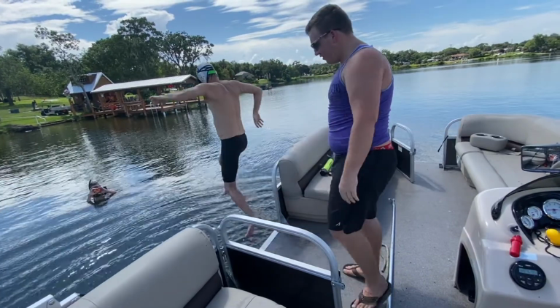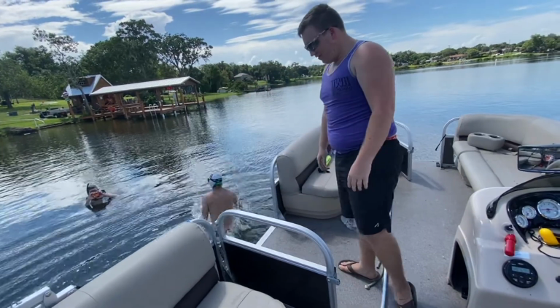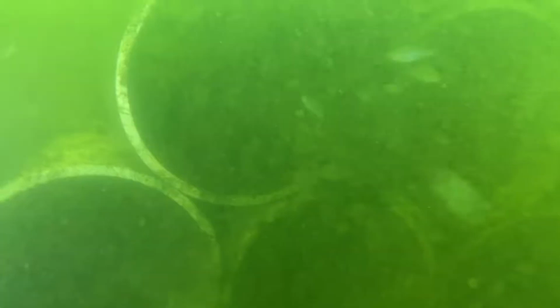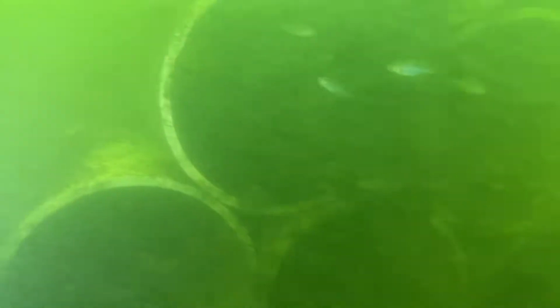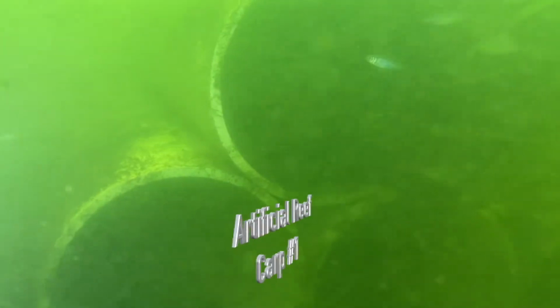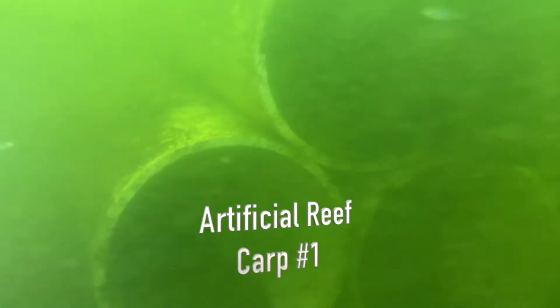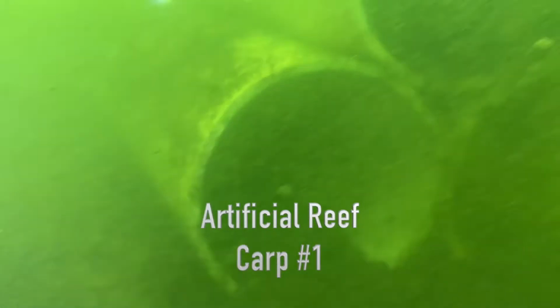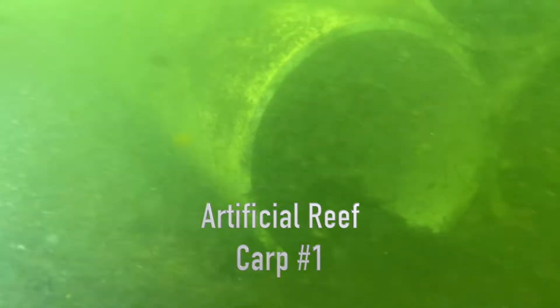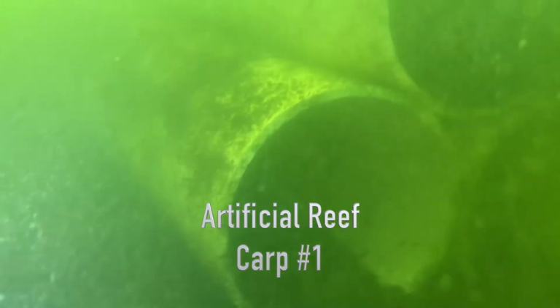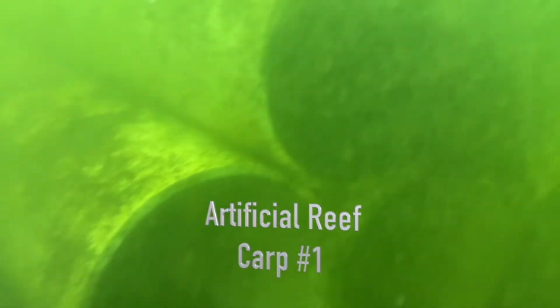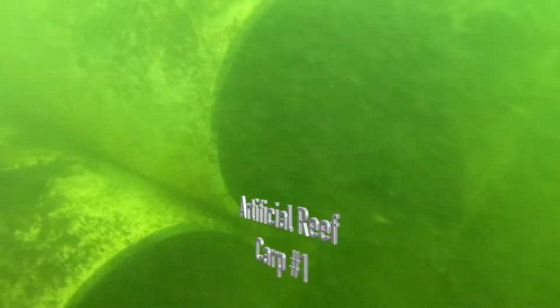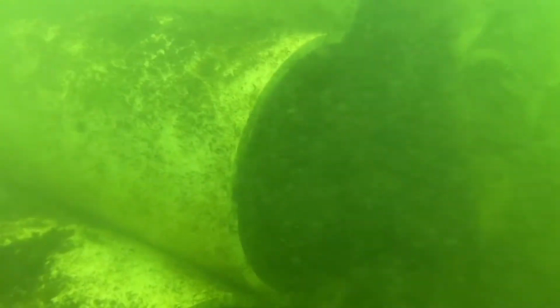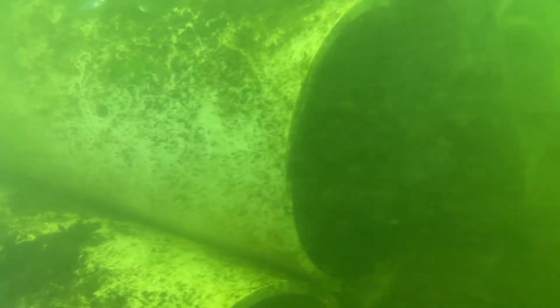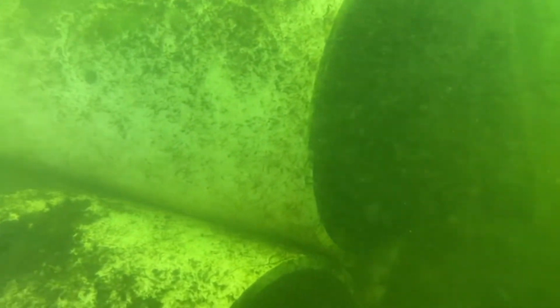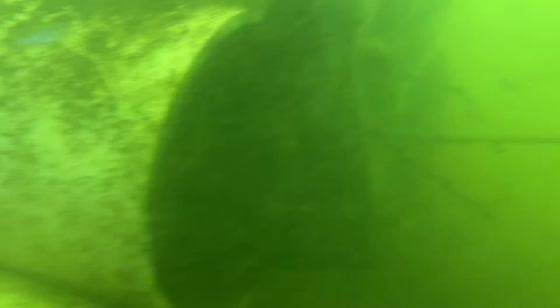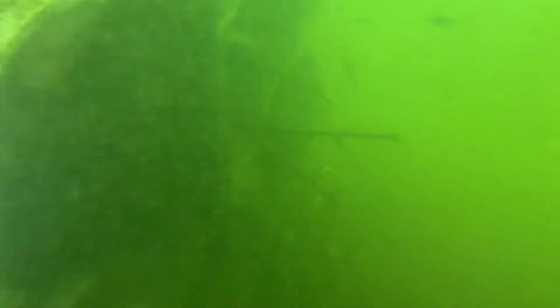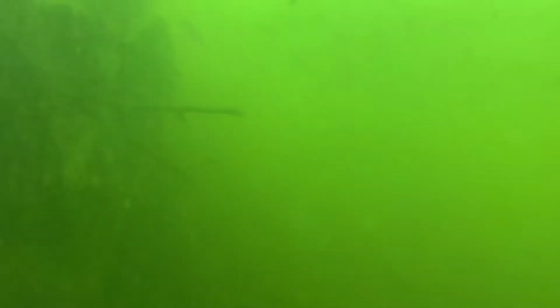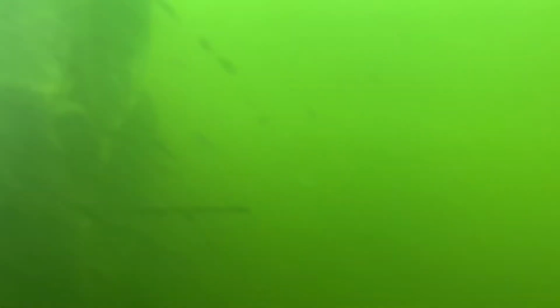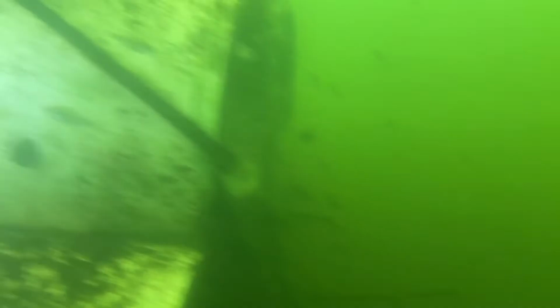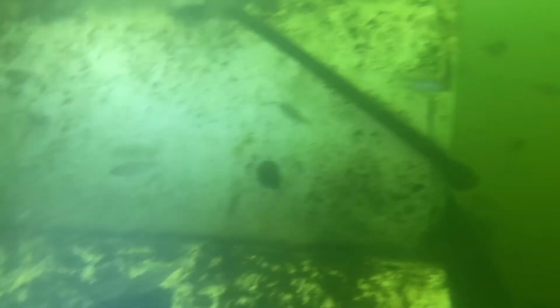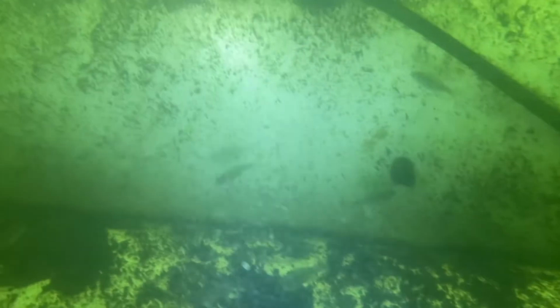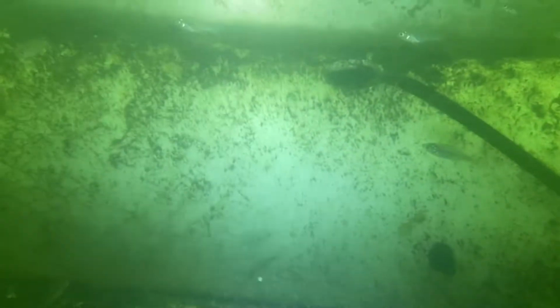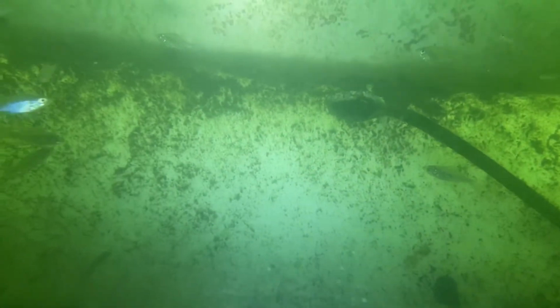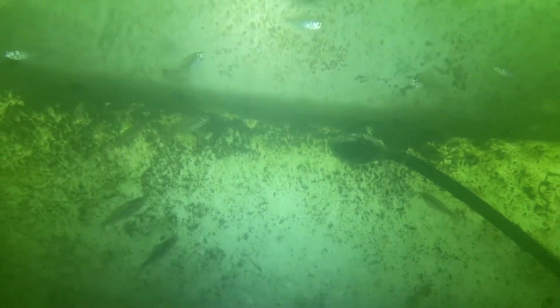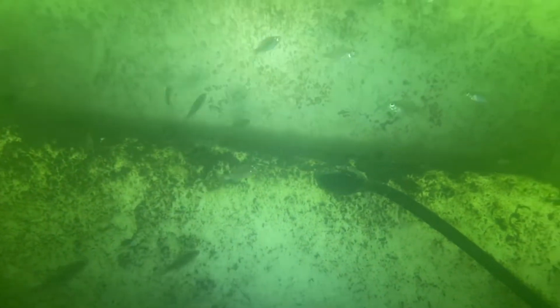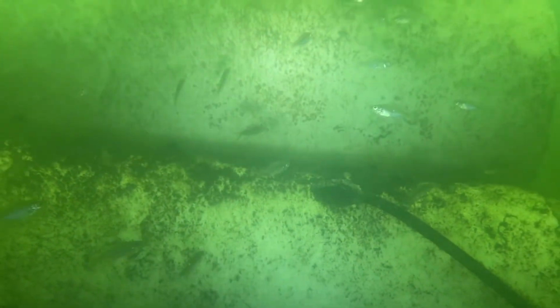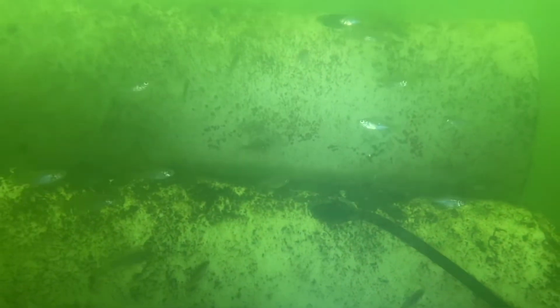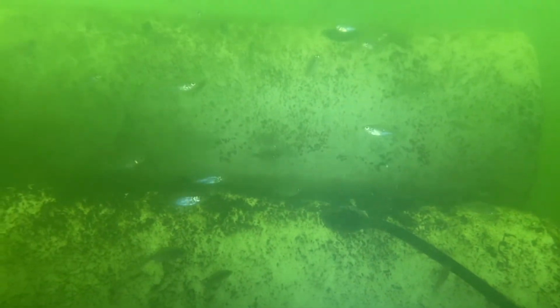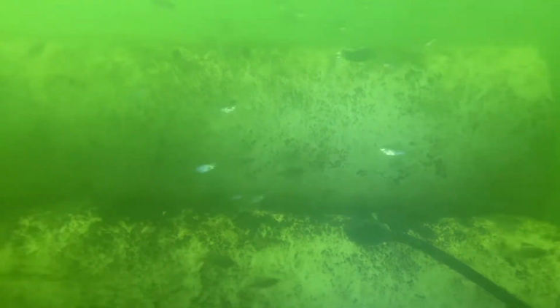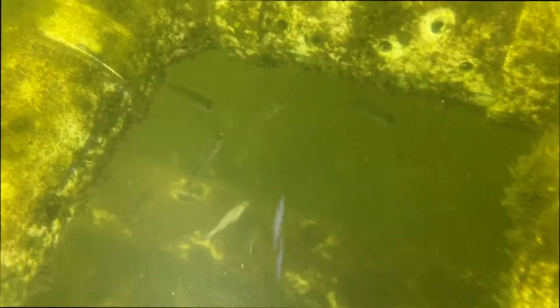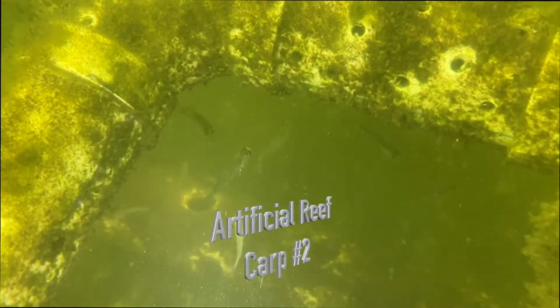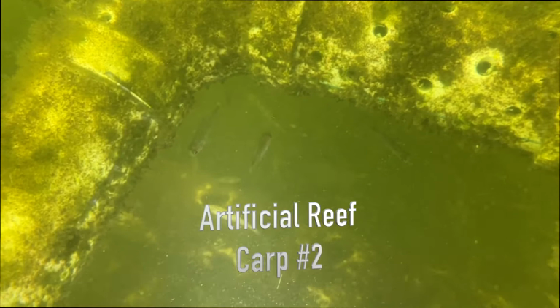We wanted to give everybody a look at our artificial reef fish hatcheries. This is Carp 1. This one we purchased — it was not made by us. There are a few fish, but overall I think a little bit disappointing.